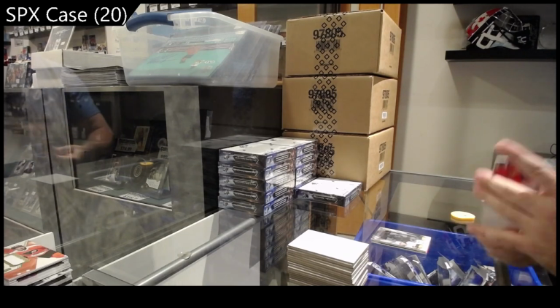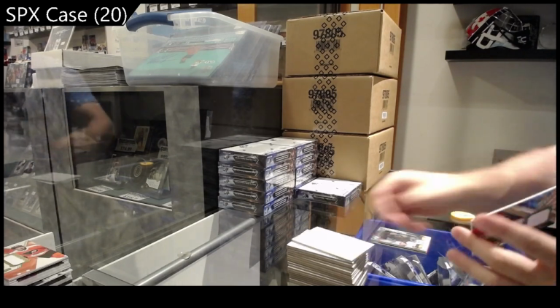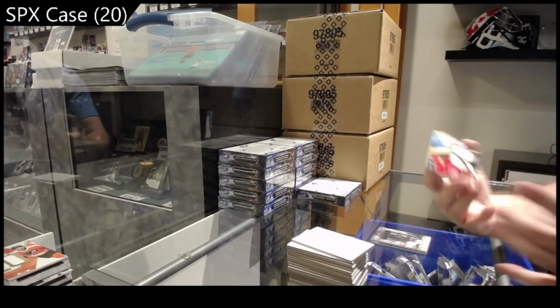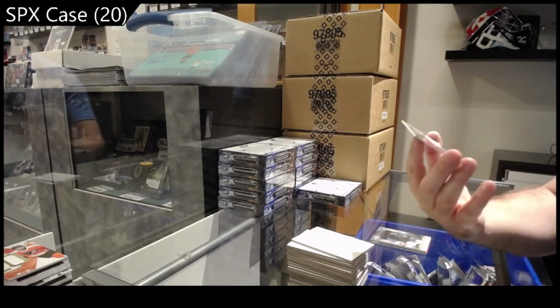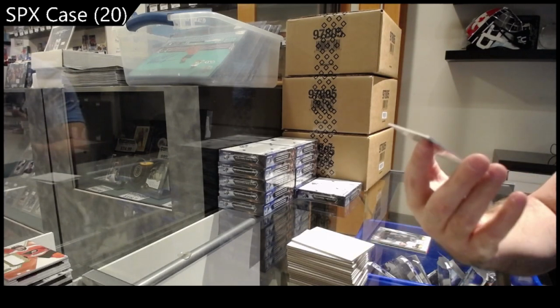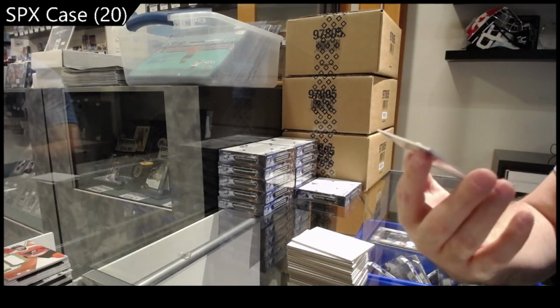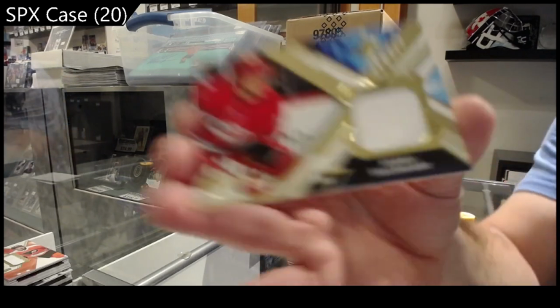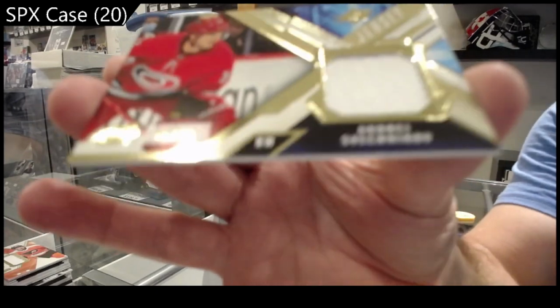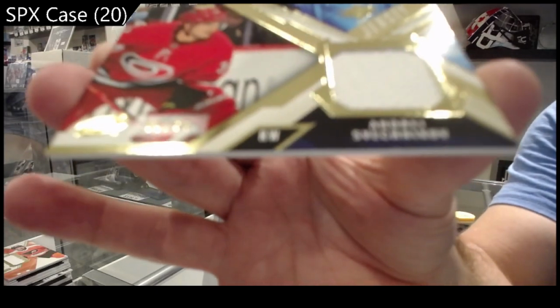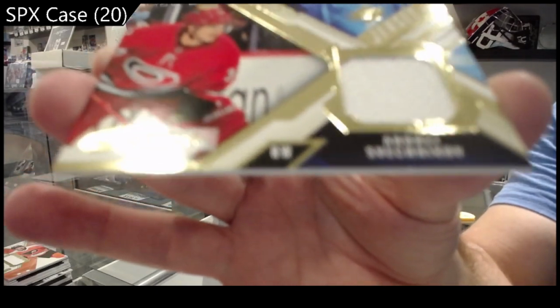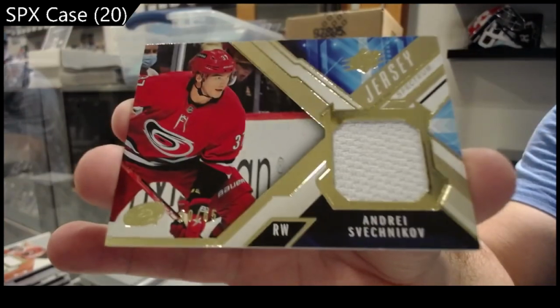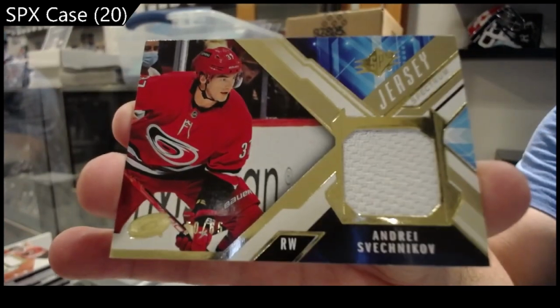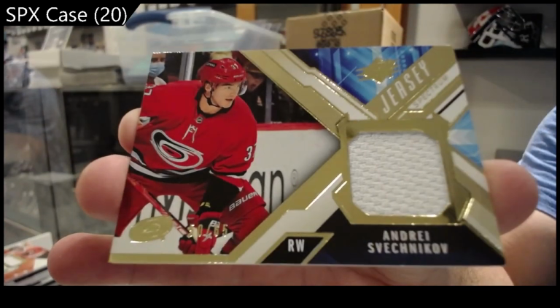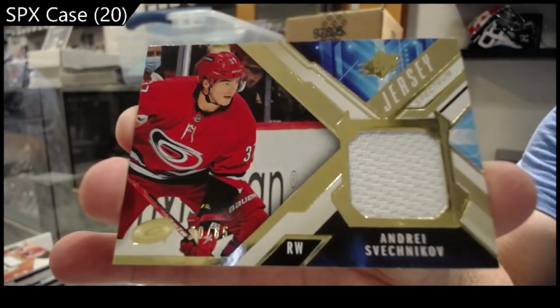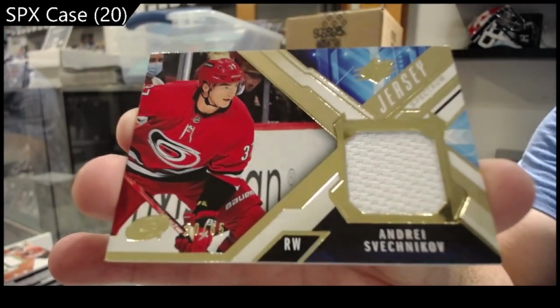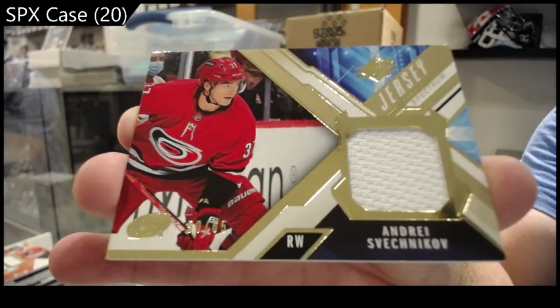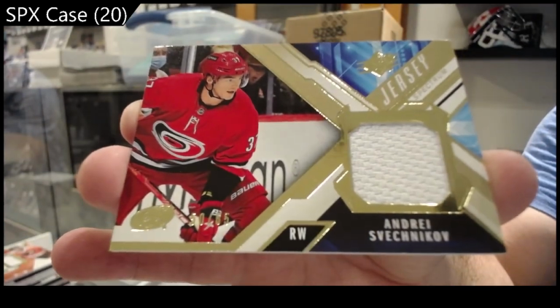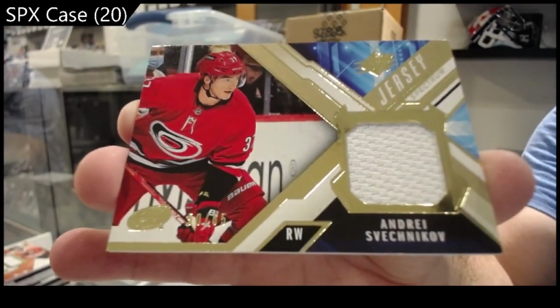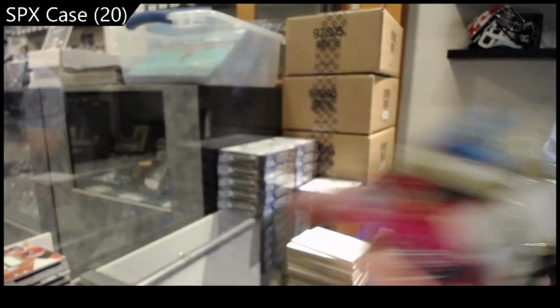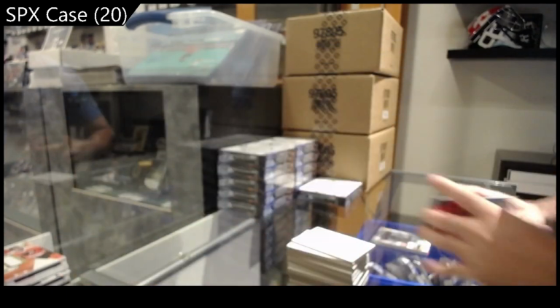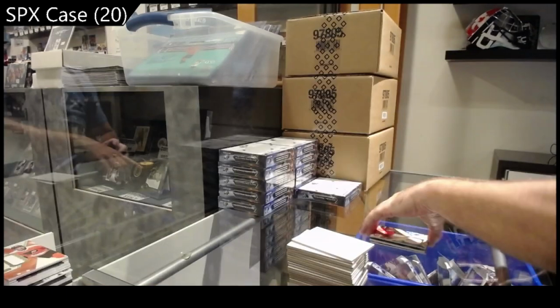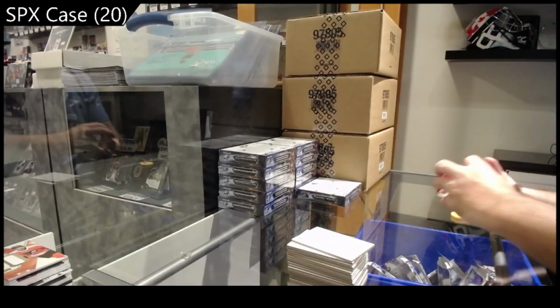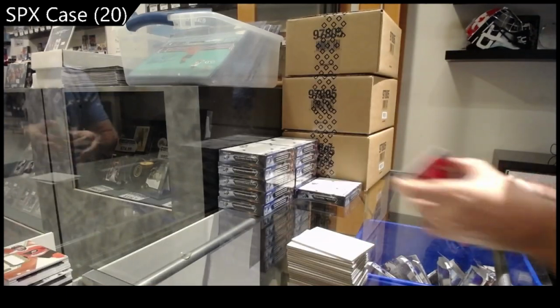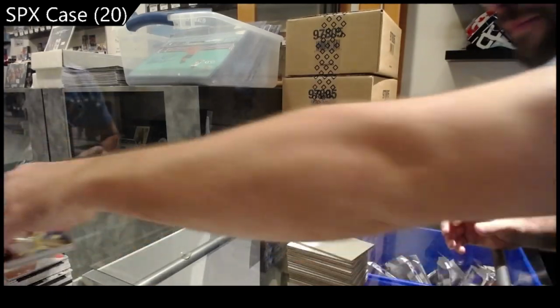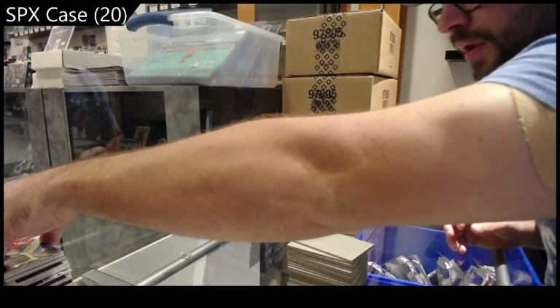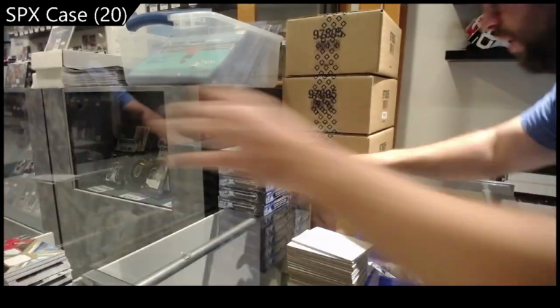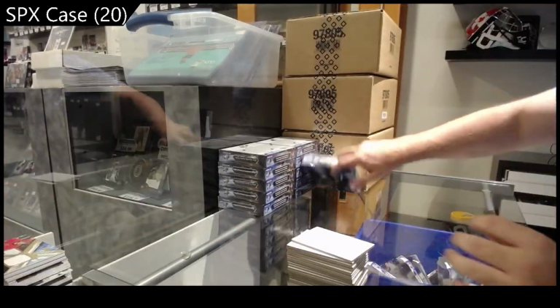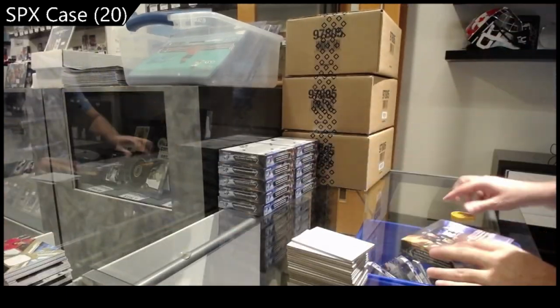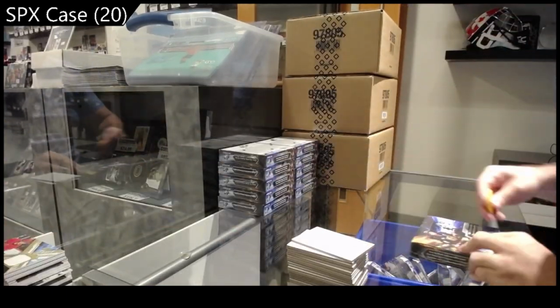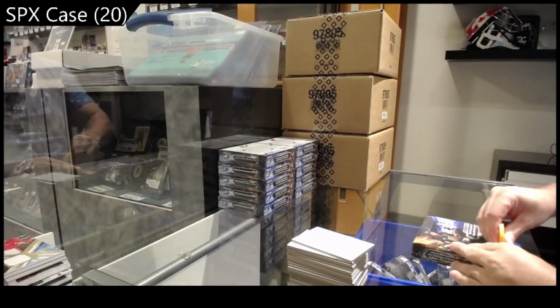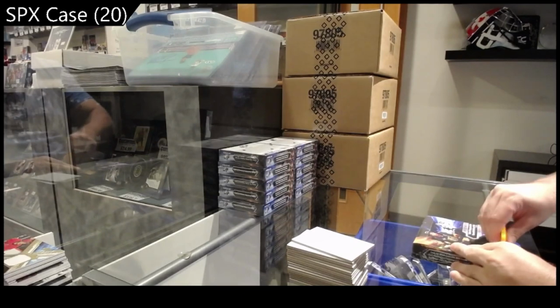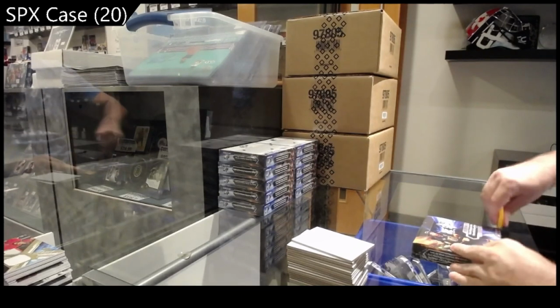We've got number to 65 for the Canes, Svechnikov jersey Spectrum. Svechnikov. All right, halfway through the box of the case.